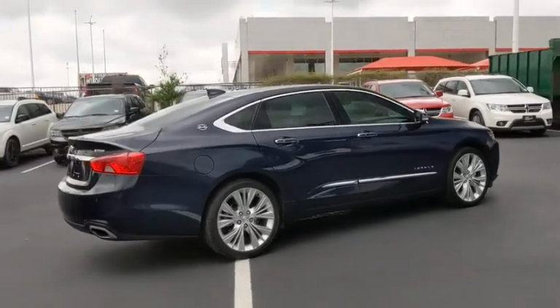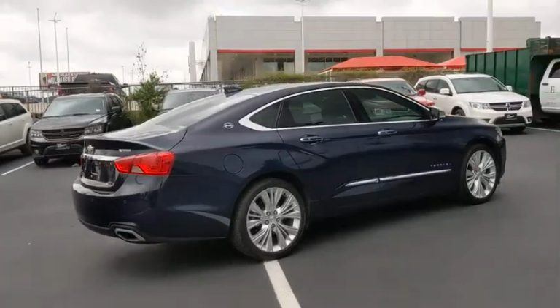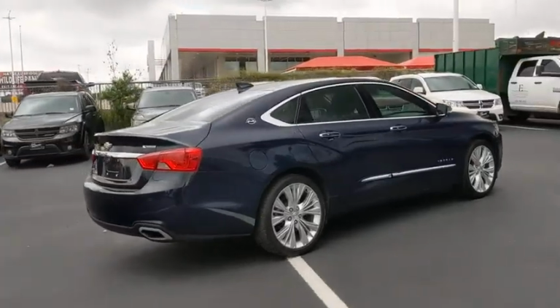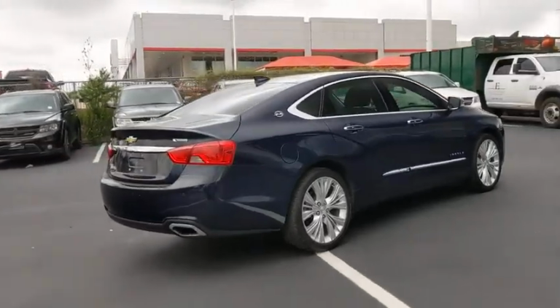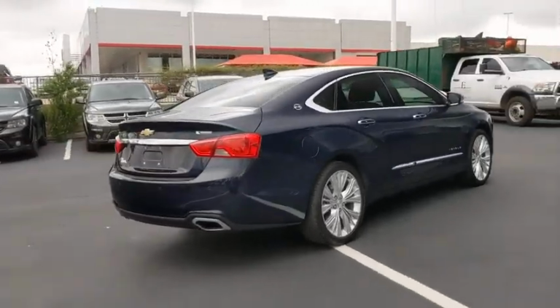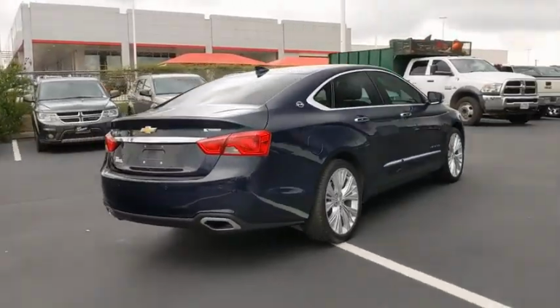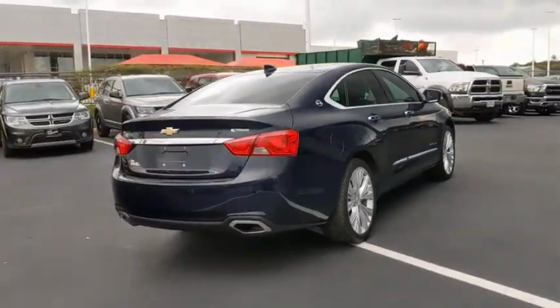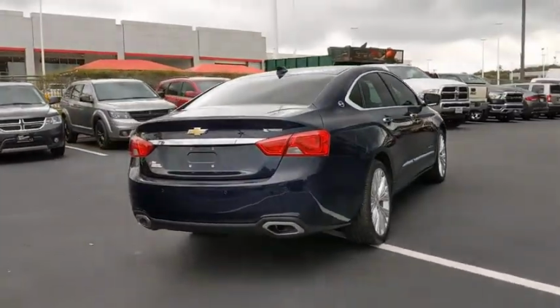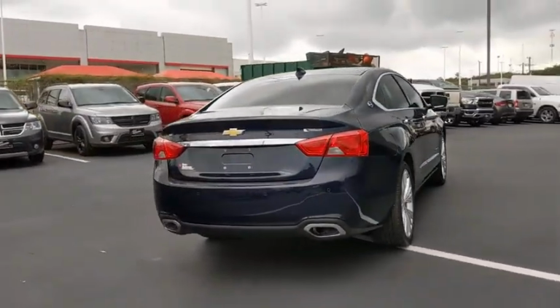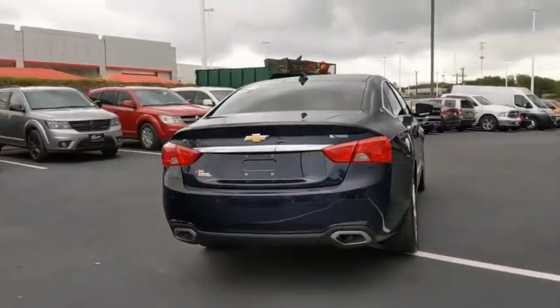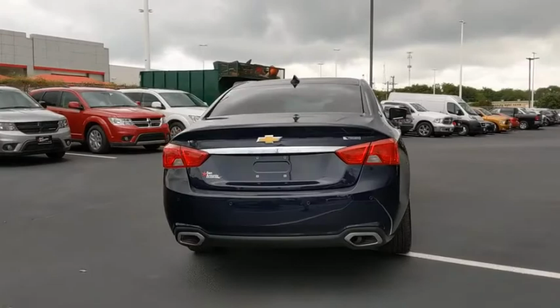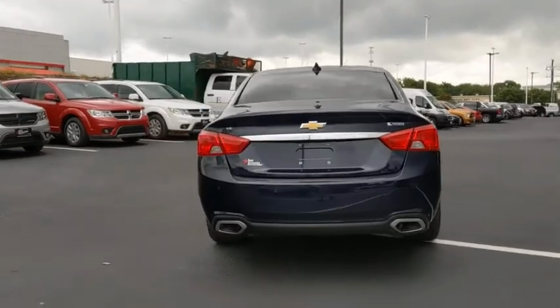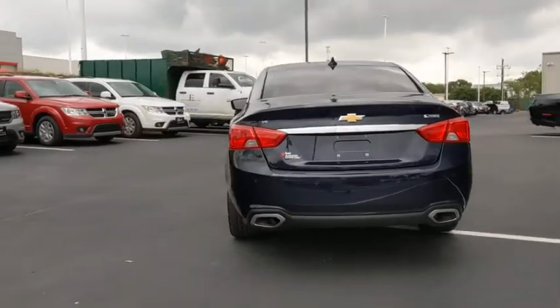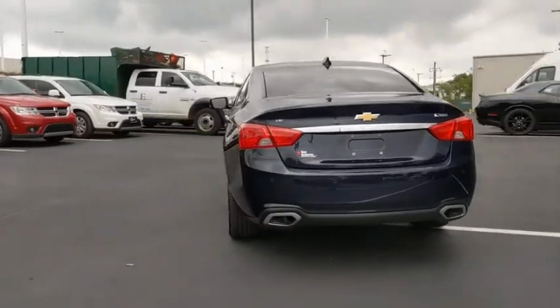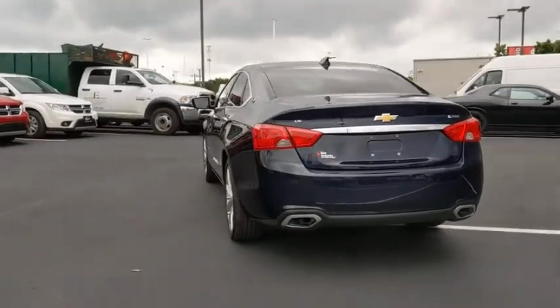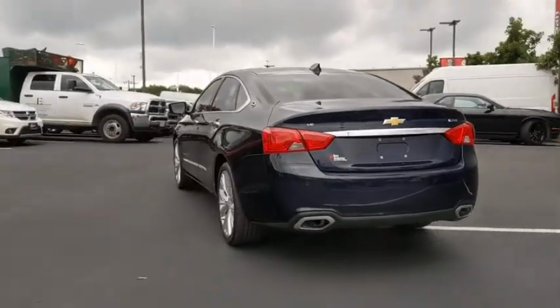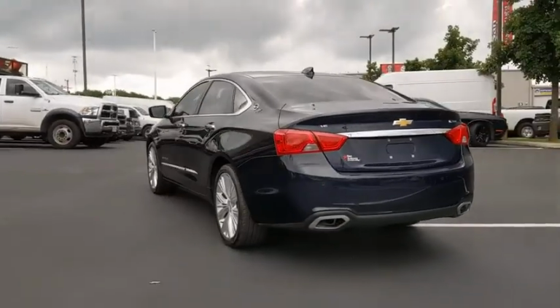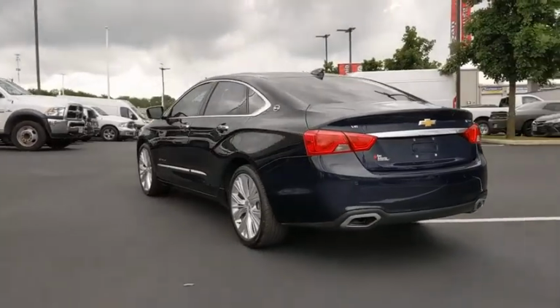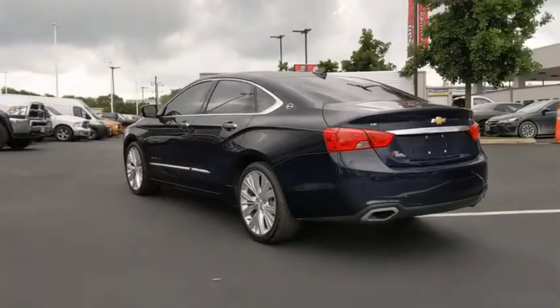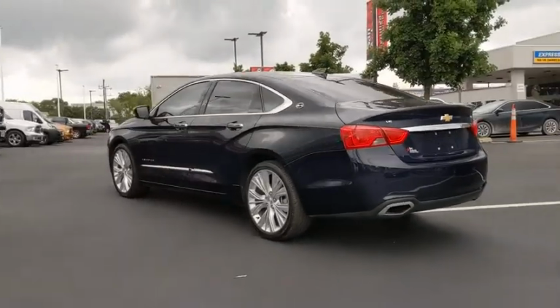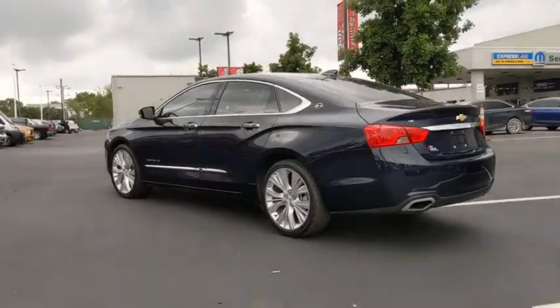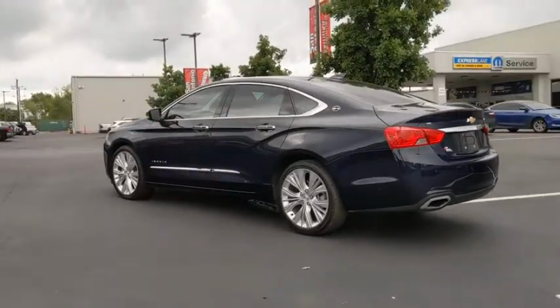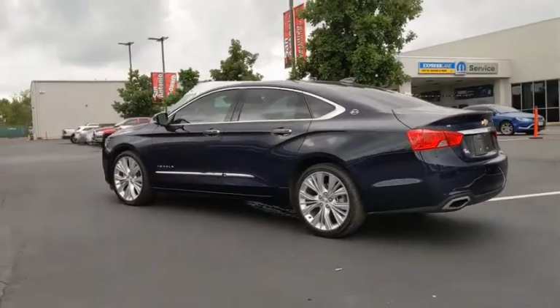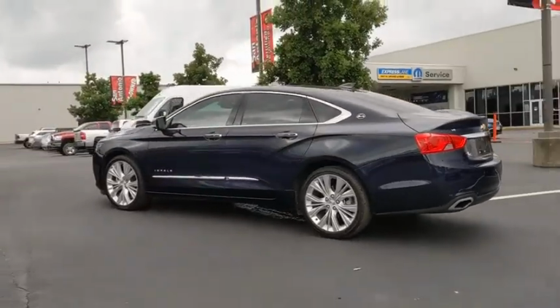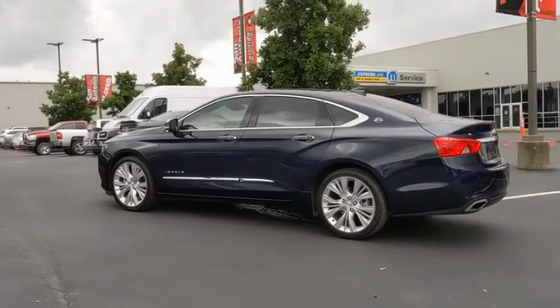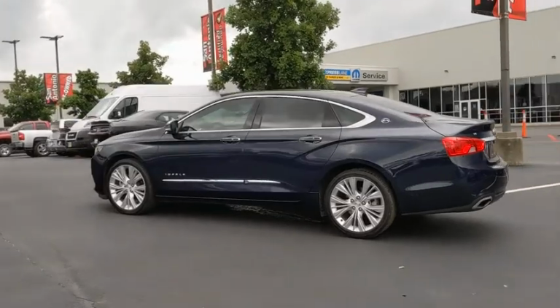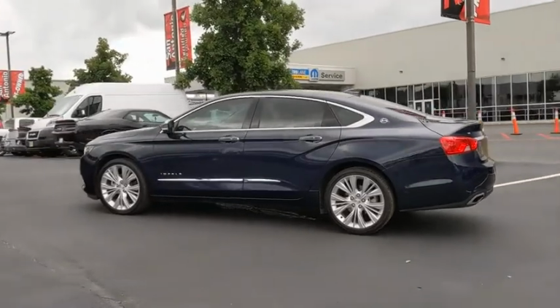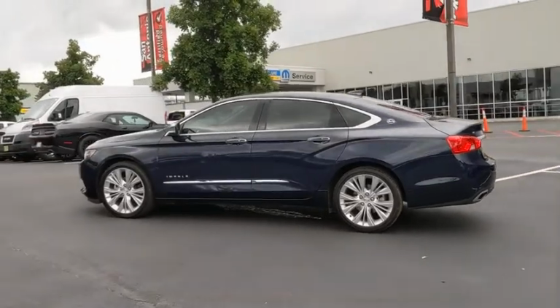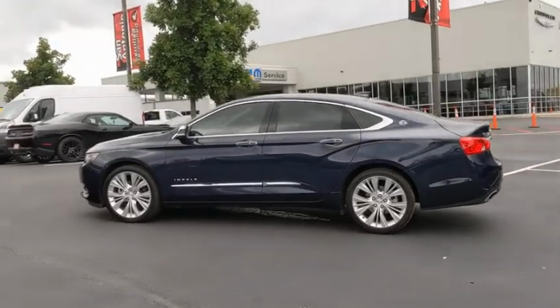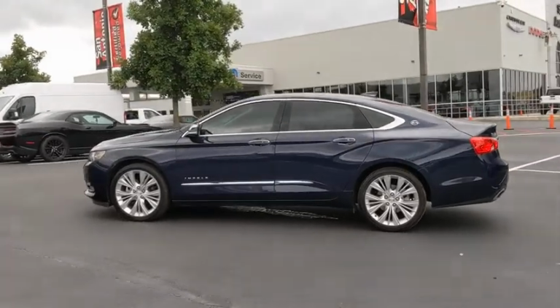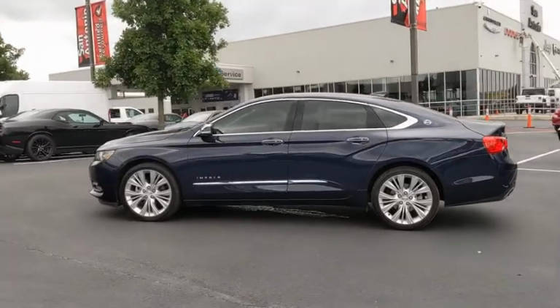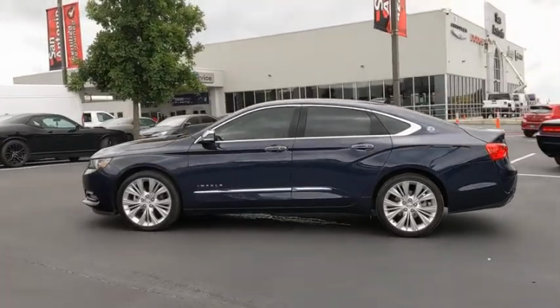Here are some of this vehicle's great options: traction control, premium wheels, backup camera, heated seats, navigation system, power passenger seat, dual airbags, power steering, four-wheel disc brakes.